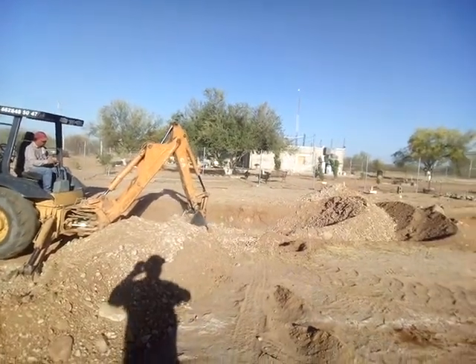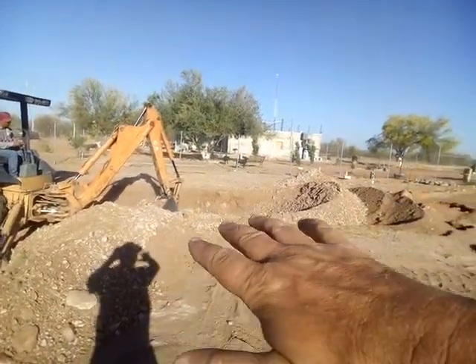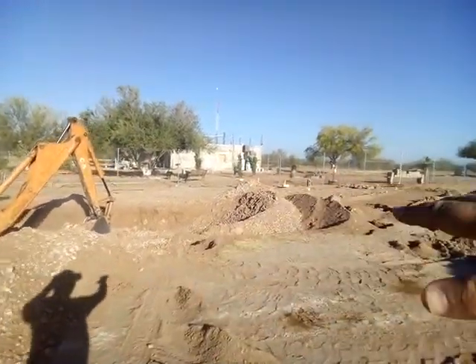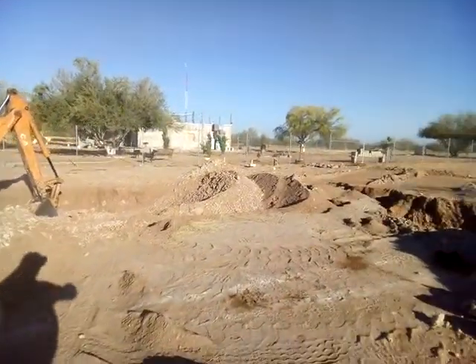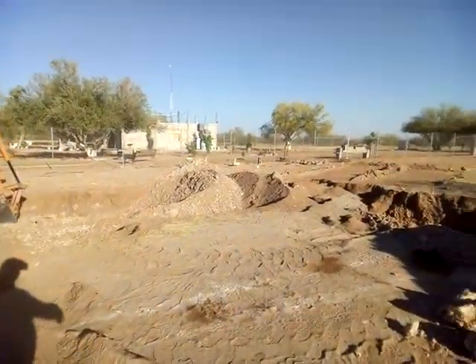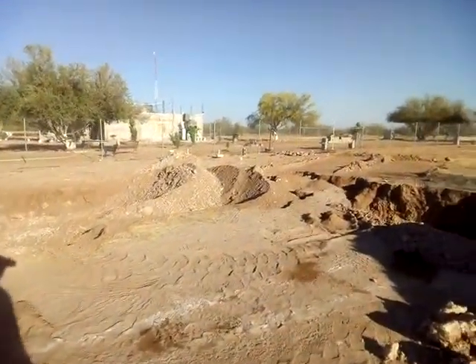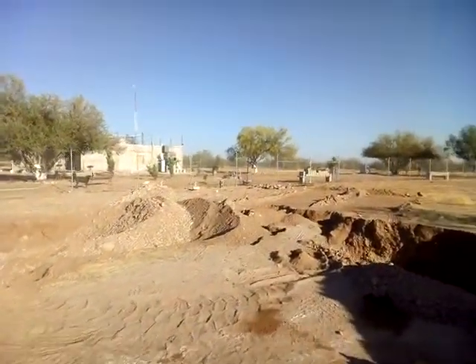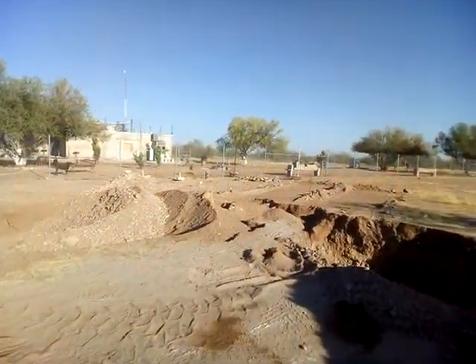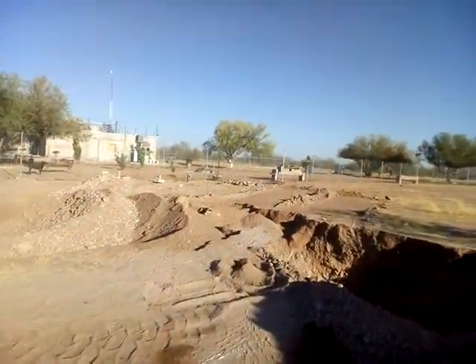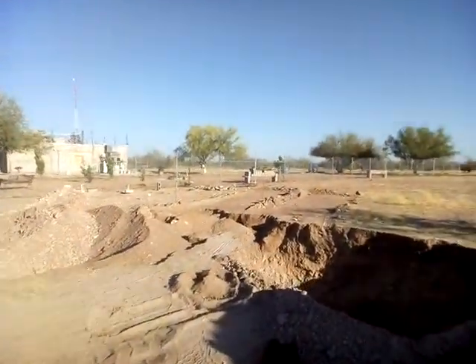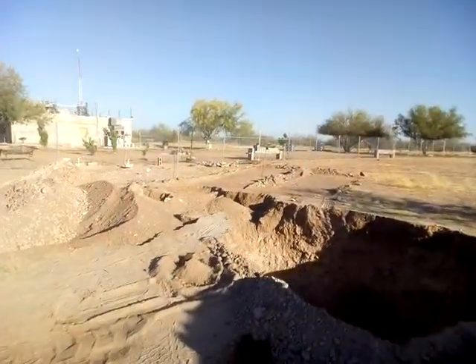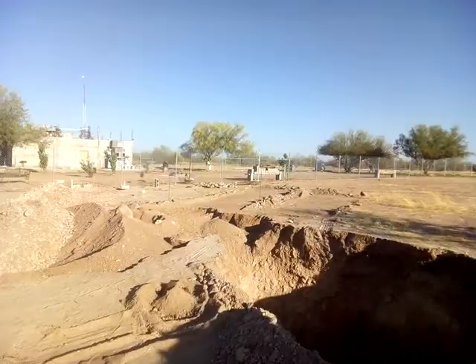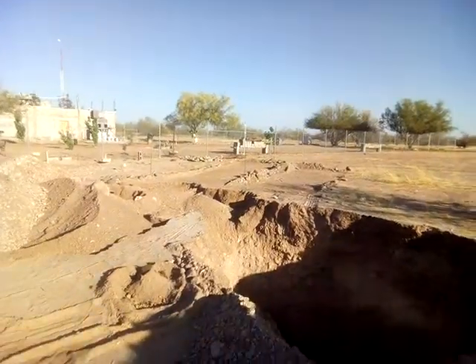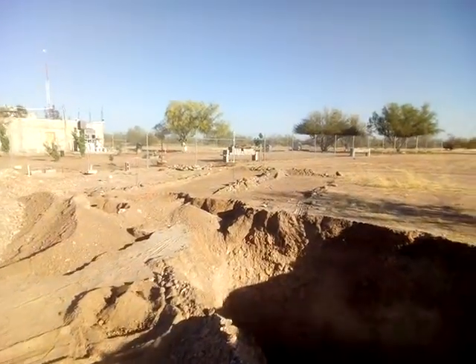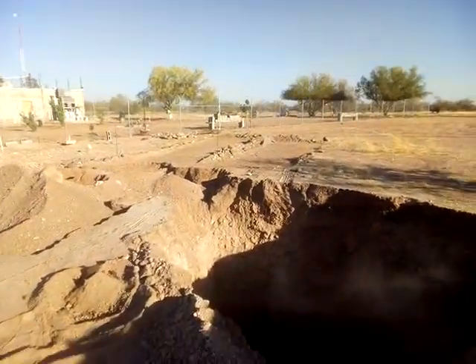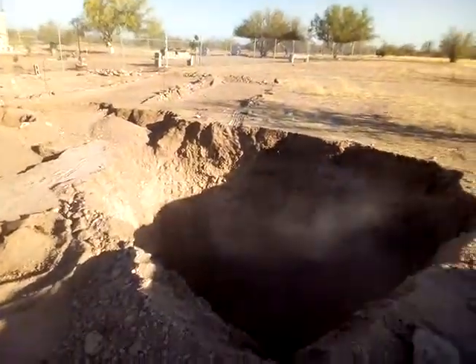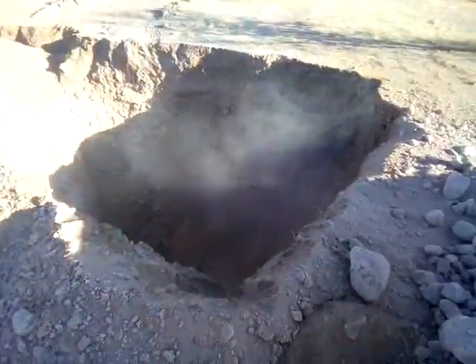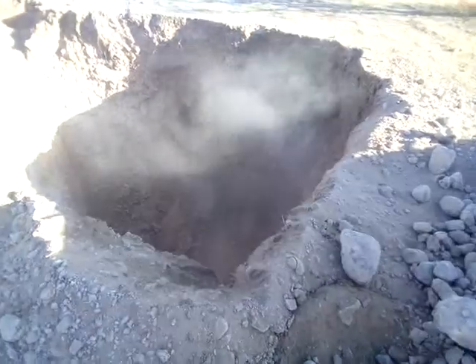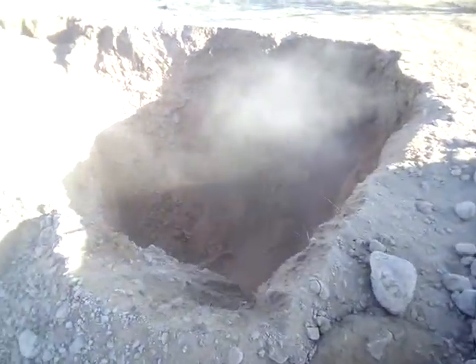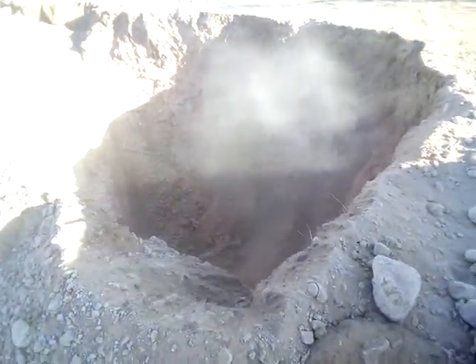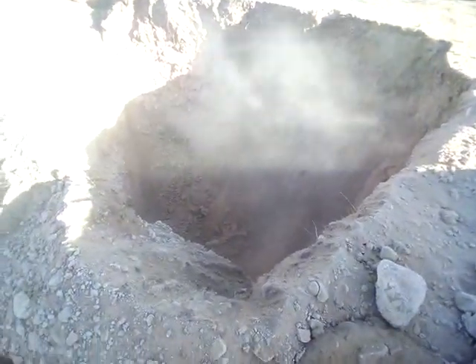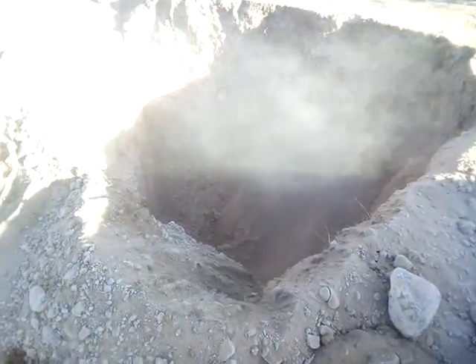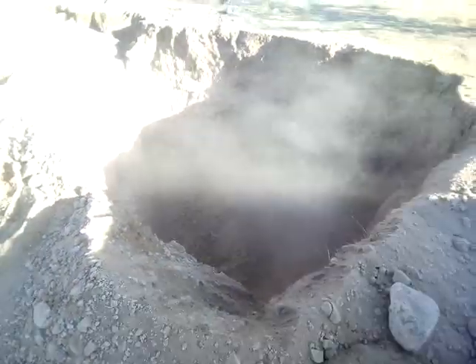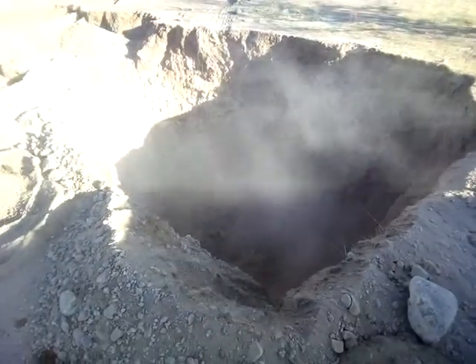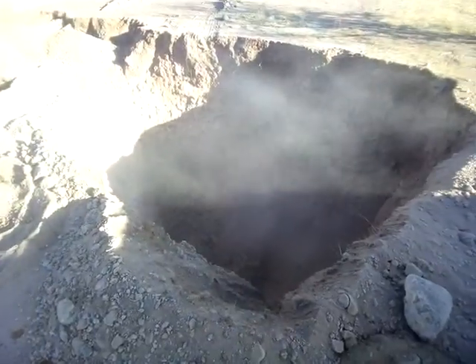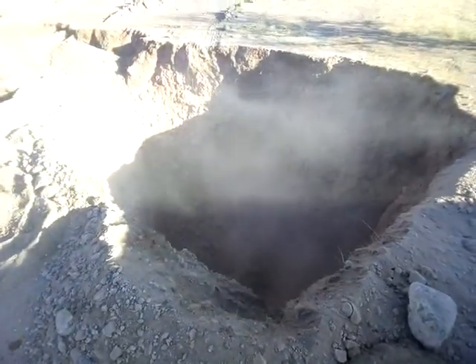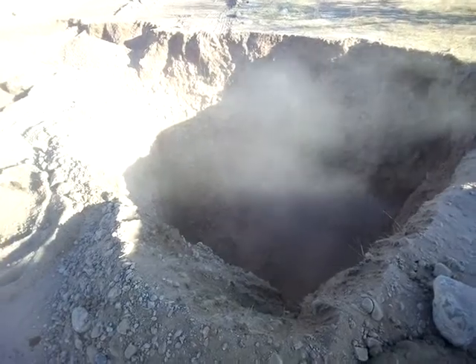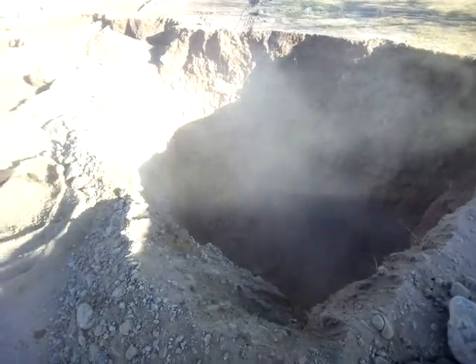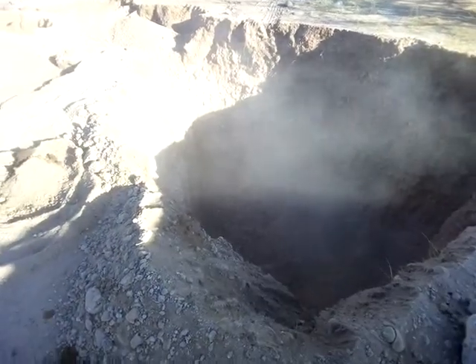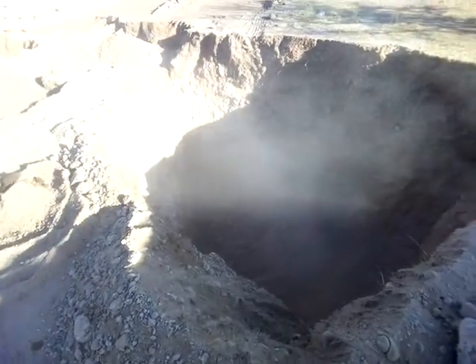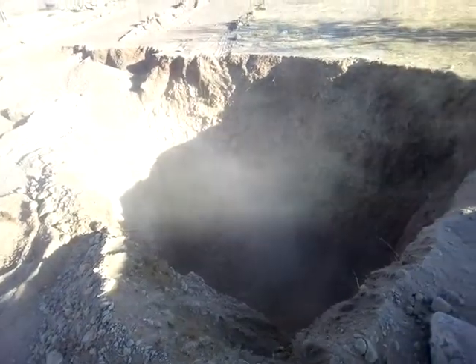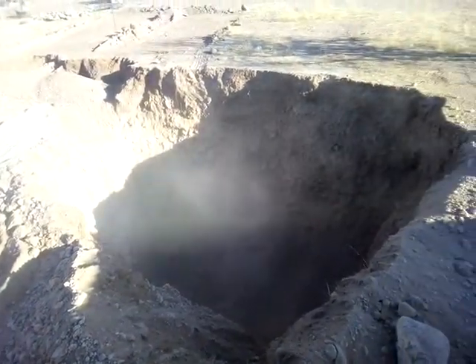And then it's going to get to the really deep end over here. The deep end we're going to put pretty deep because we want a diving board. I want to be able to use our trampoline as a diving board off this bad boy.